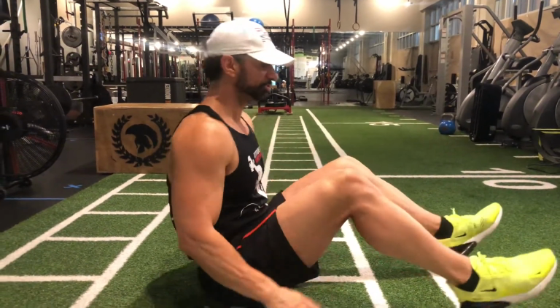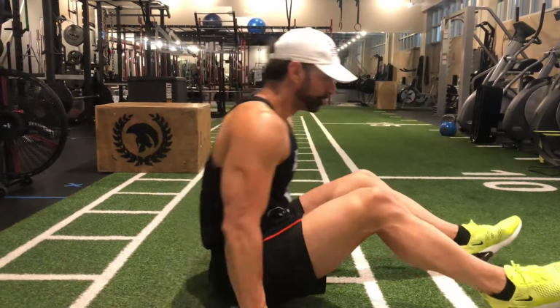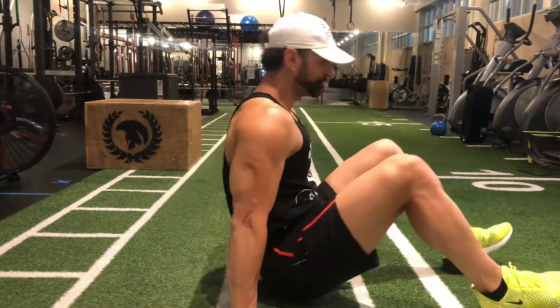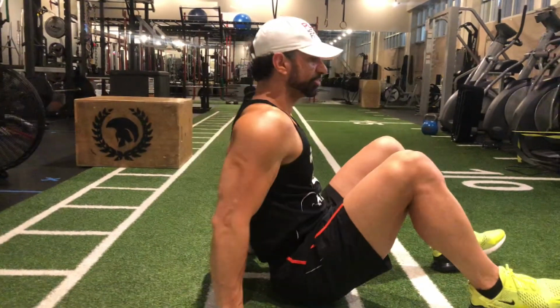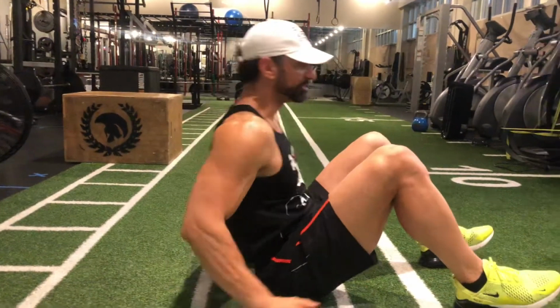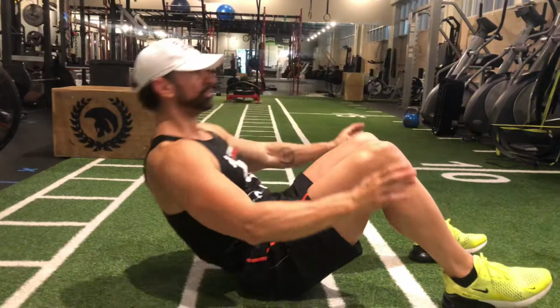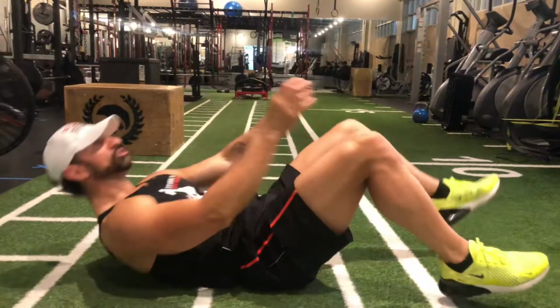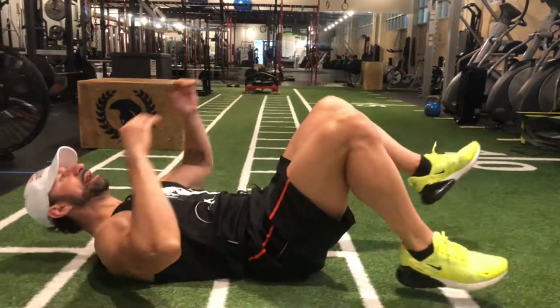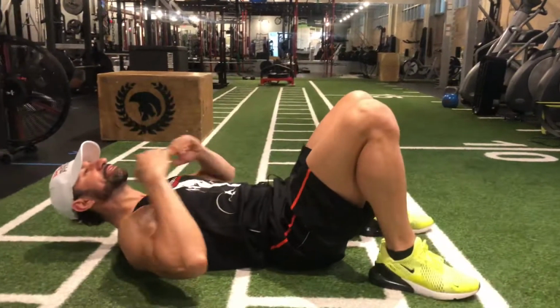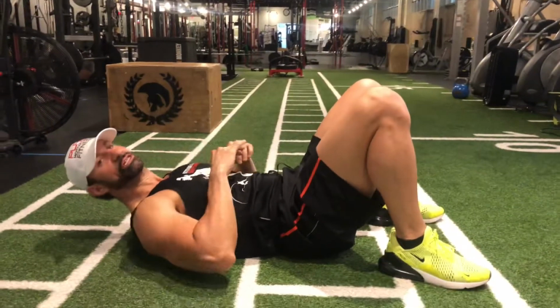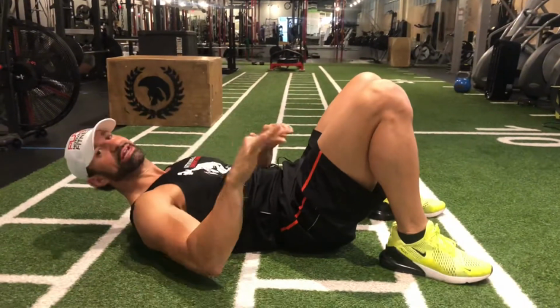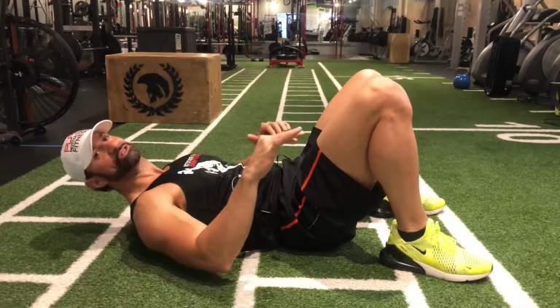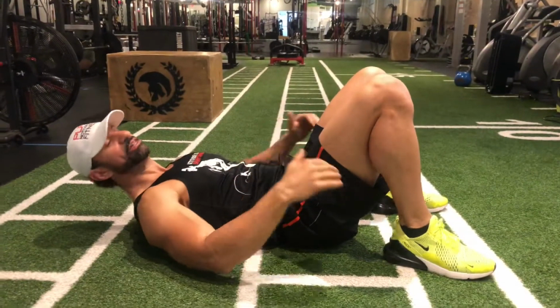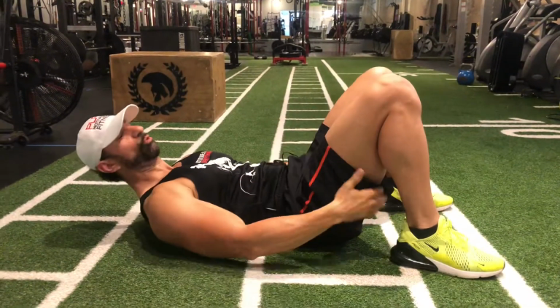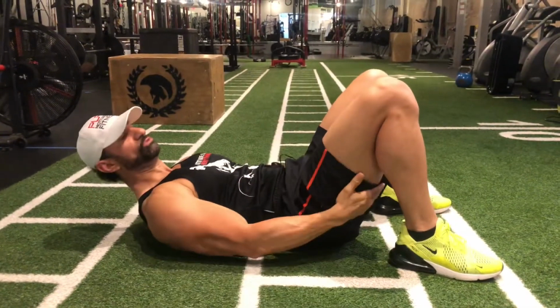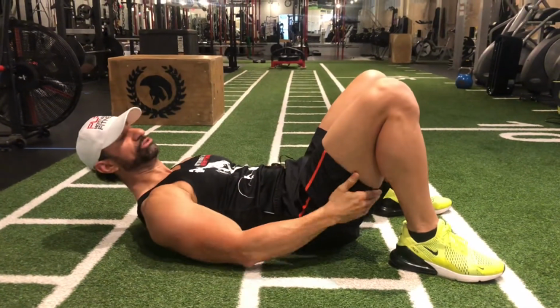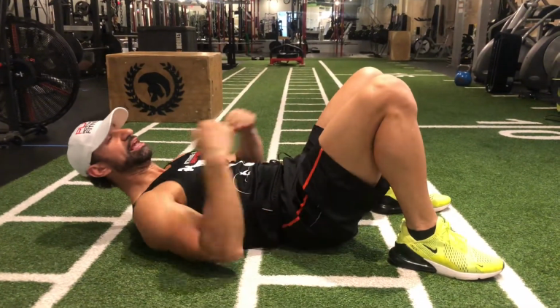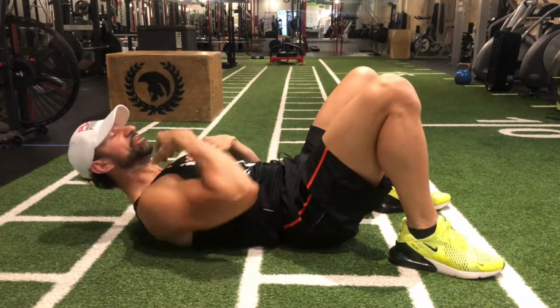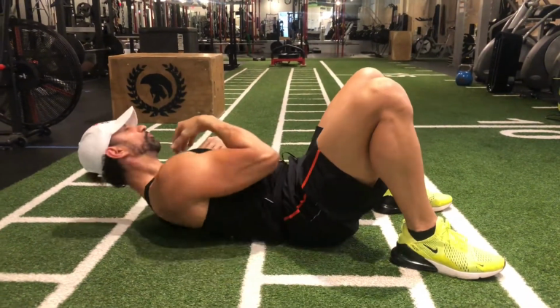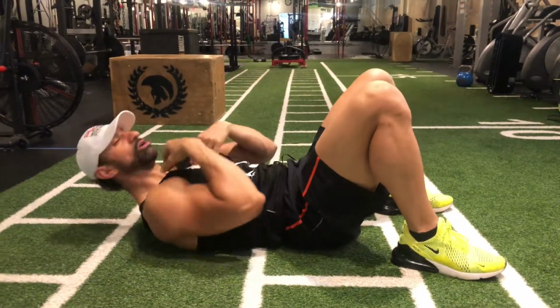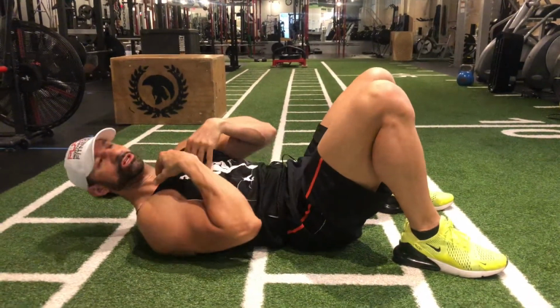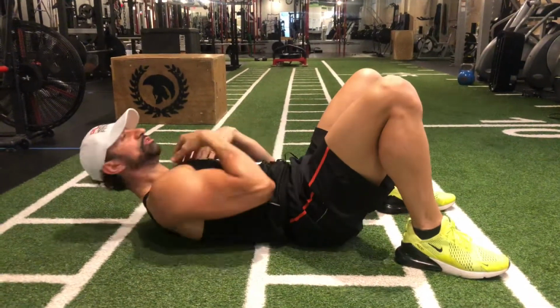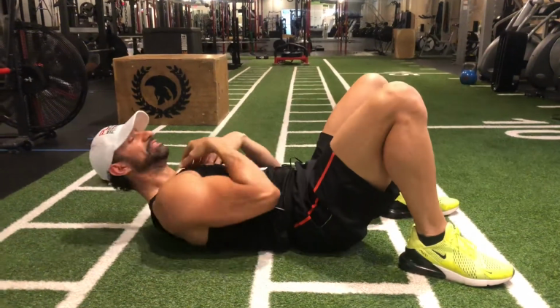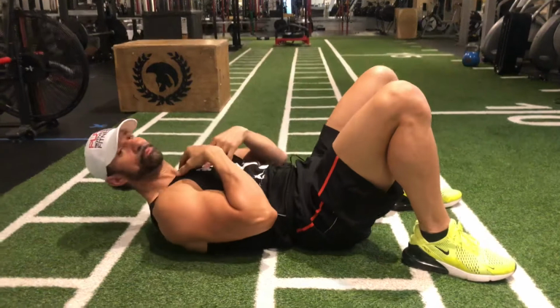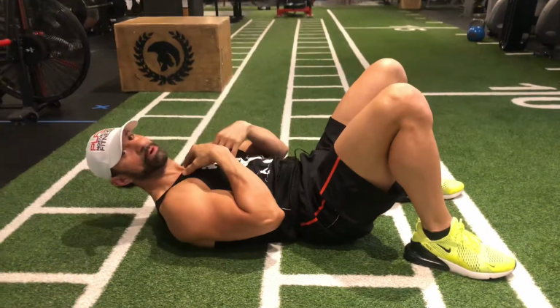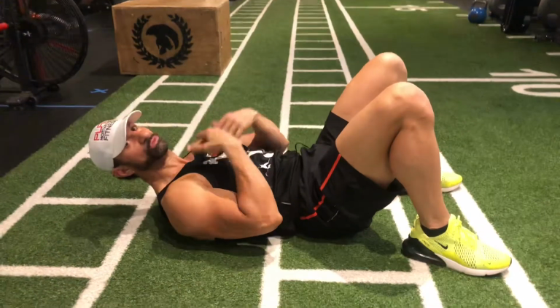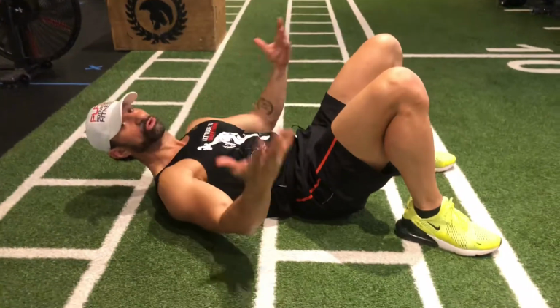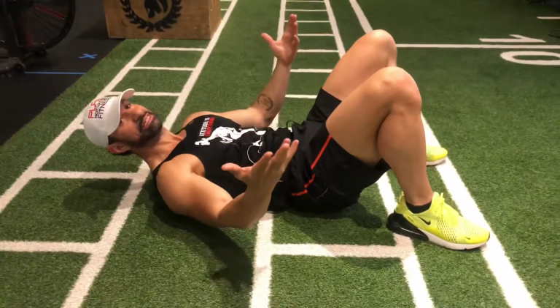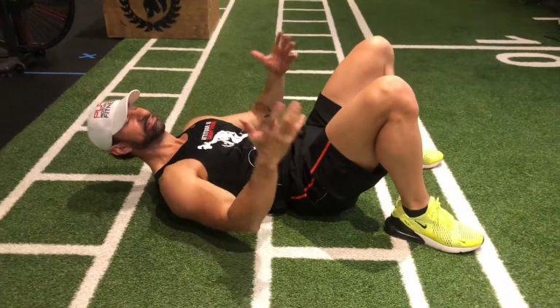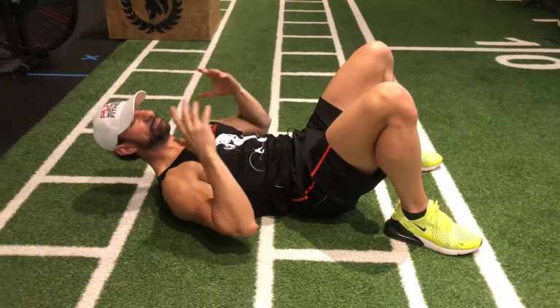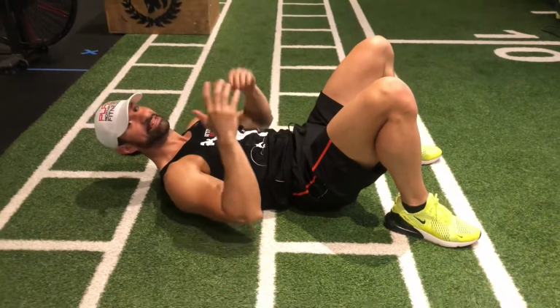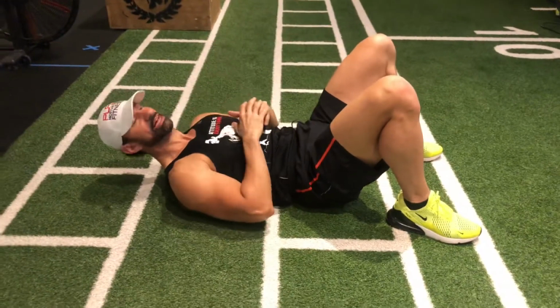So what you're gonna do is lie on your back. This is a great exercise to warm up the glutes and to work on twisting the upper spine, which is totally needed in many exercises.